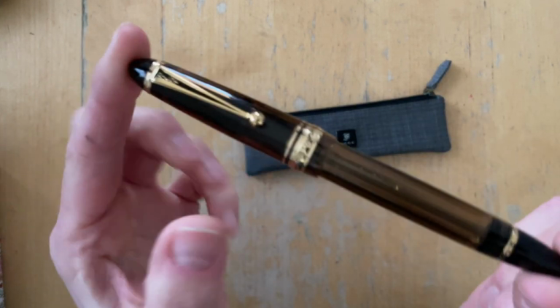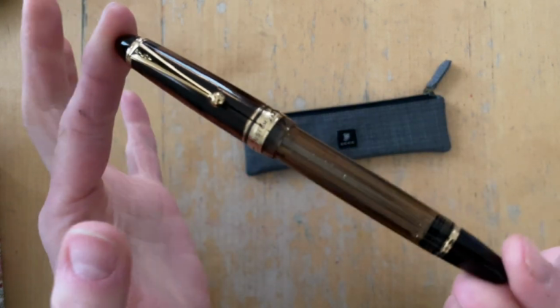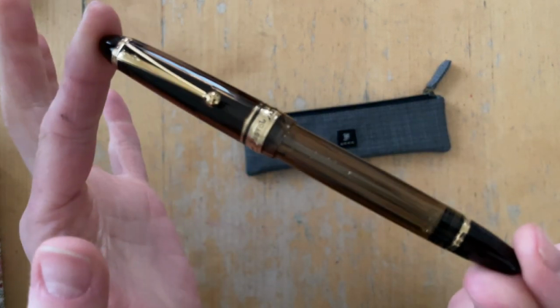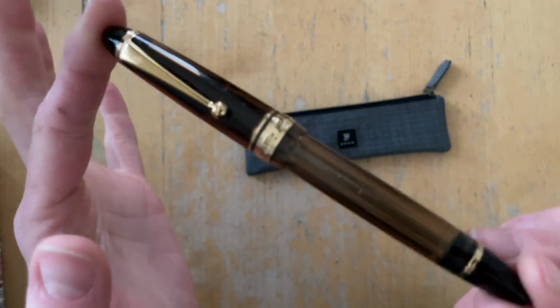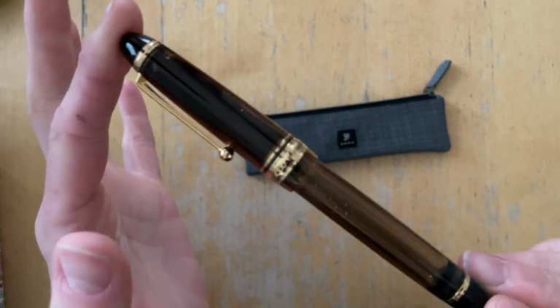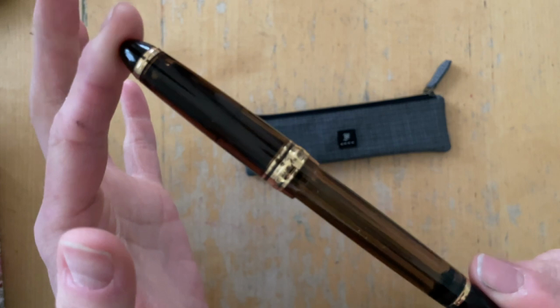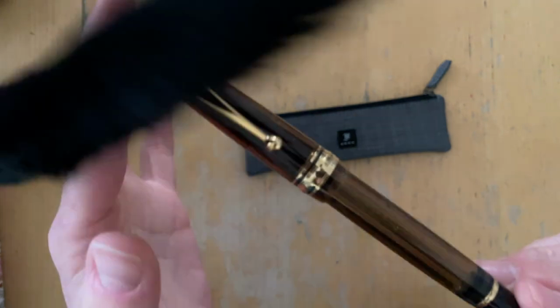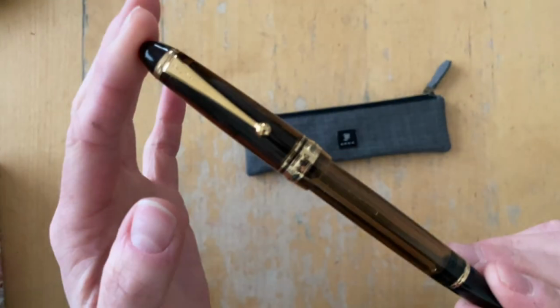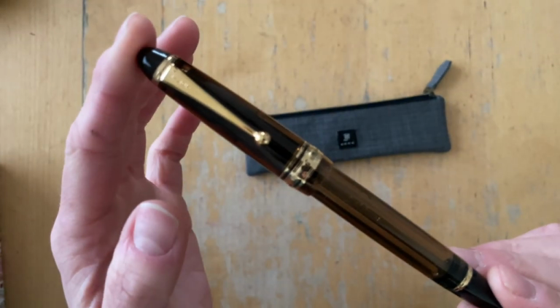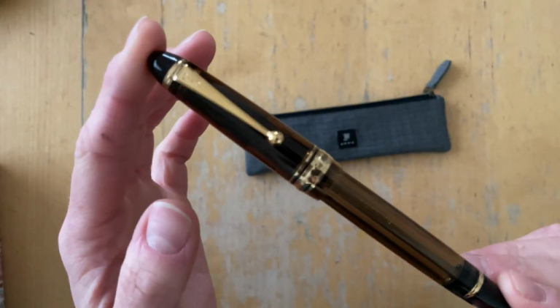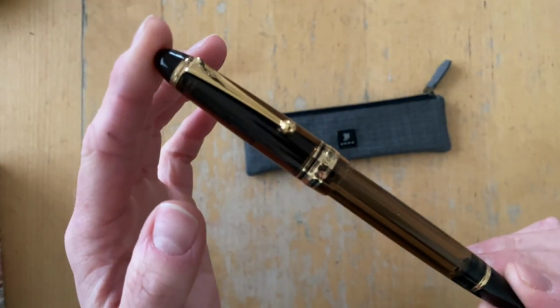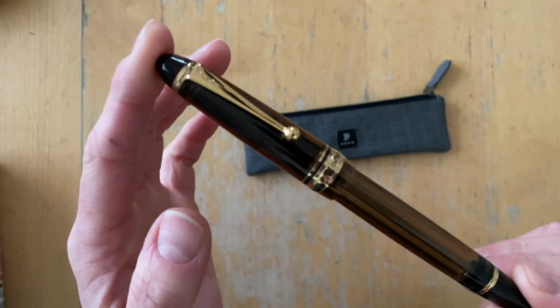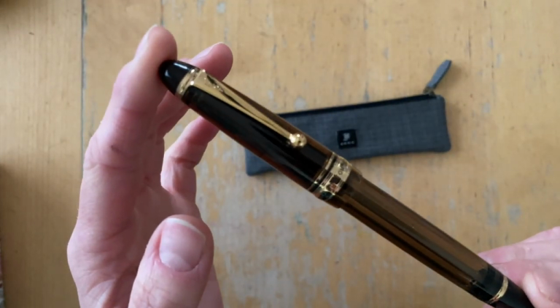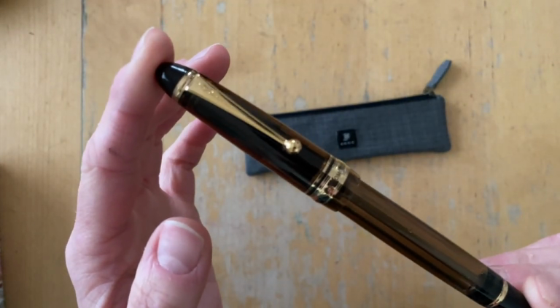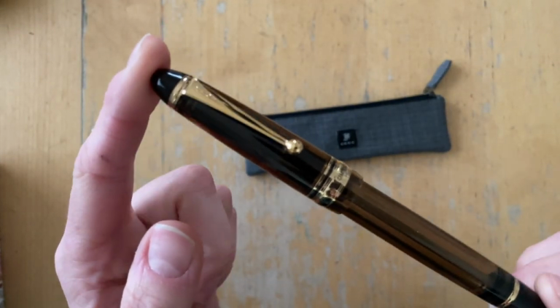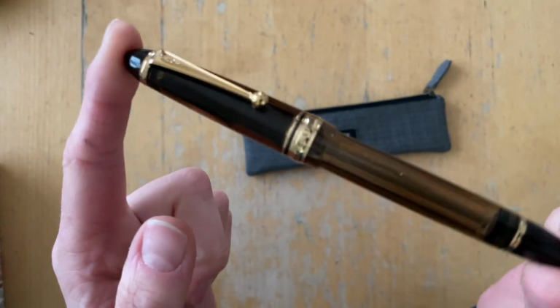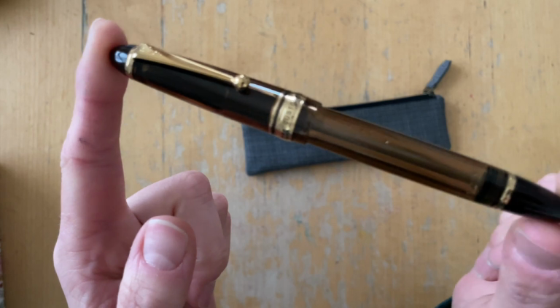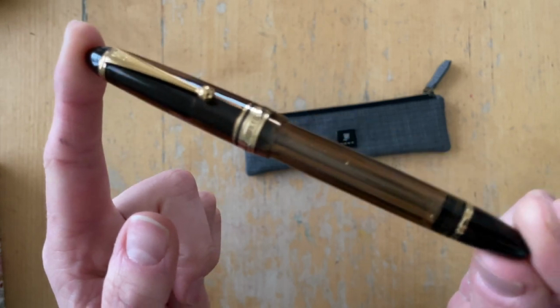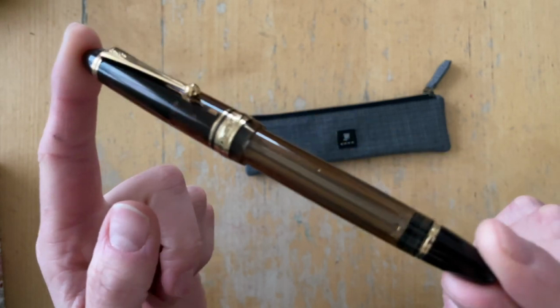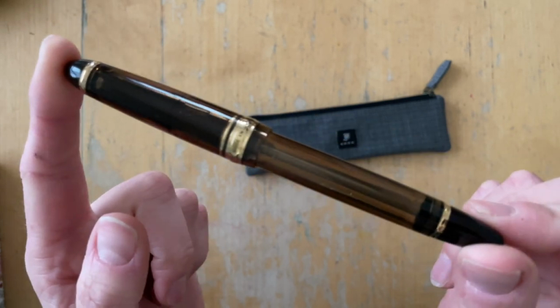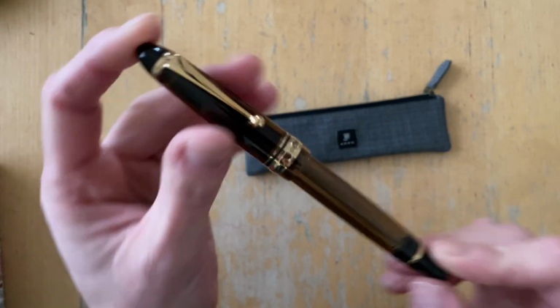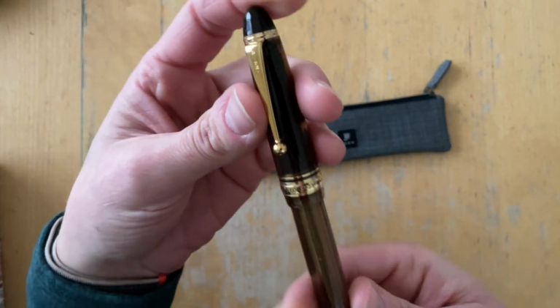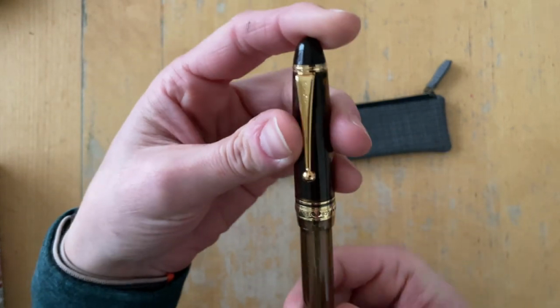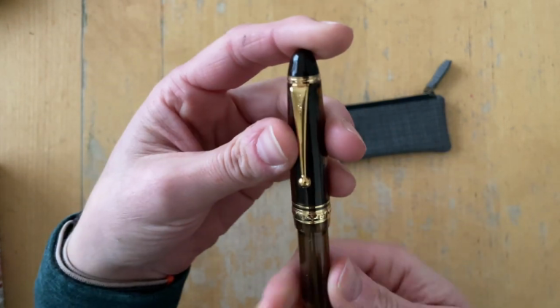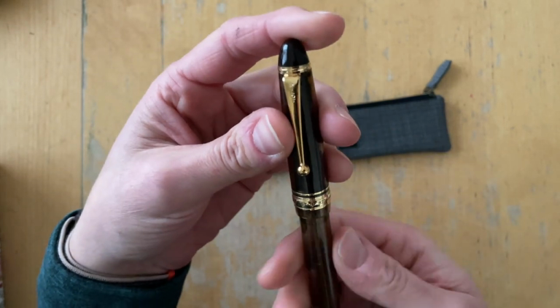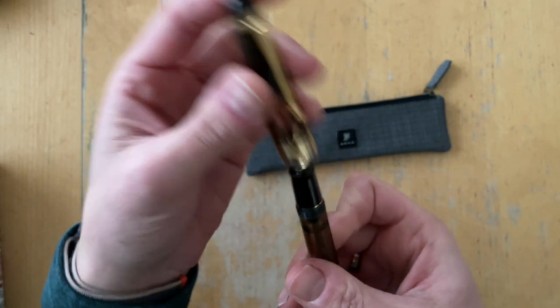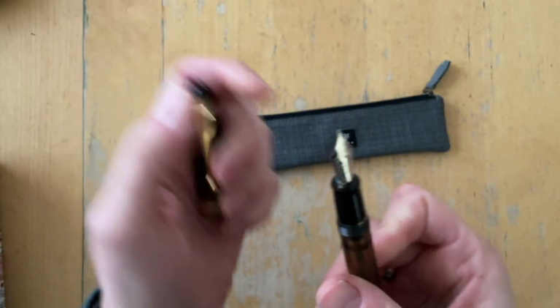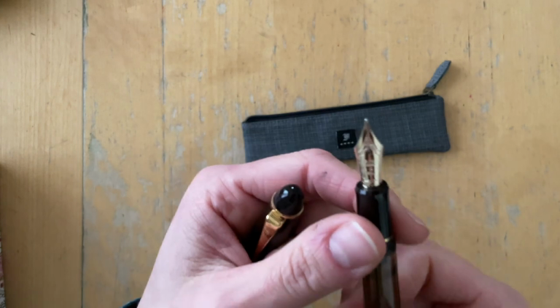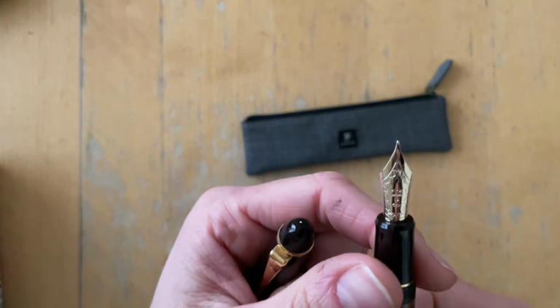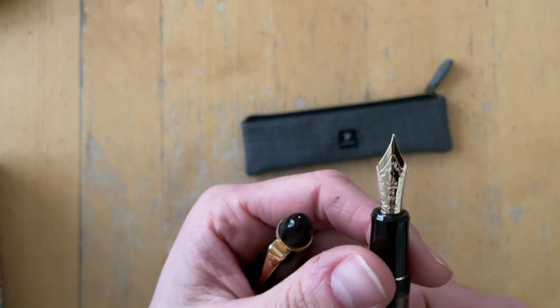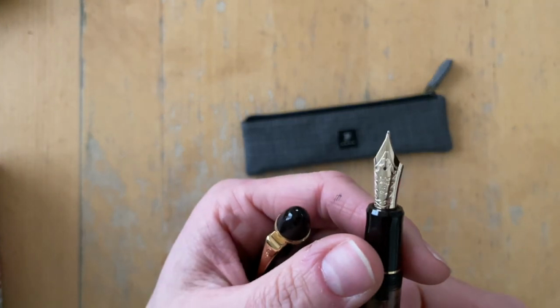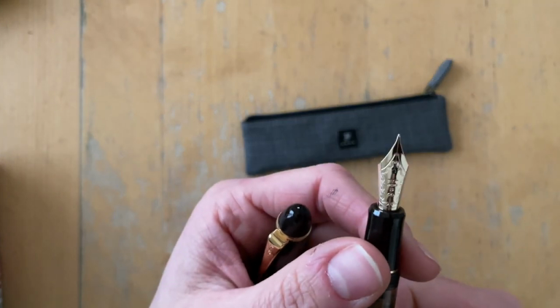Ta-da! This is the amber model. There was something at the window just now that my cat needed to go get. And it actually has, I think I just said it, a medium-sized nib.